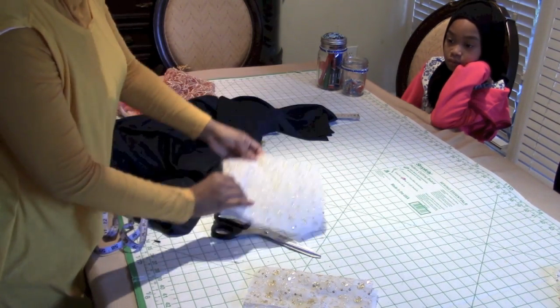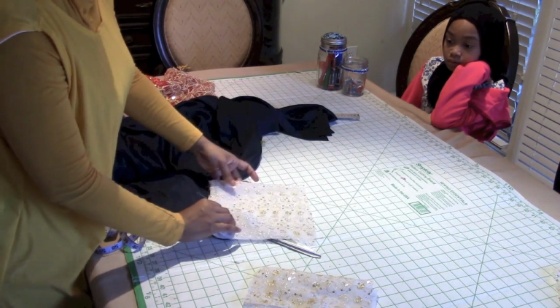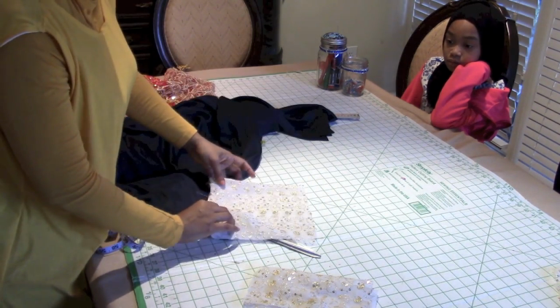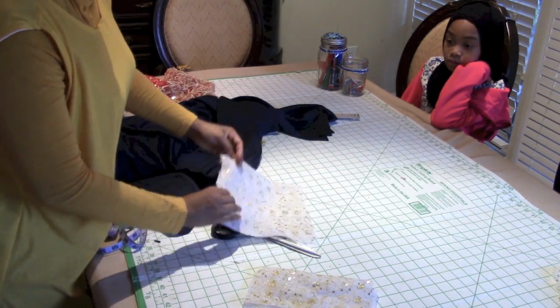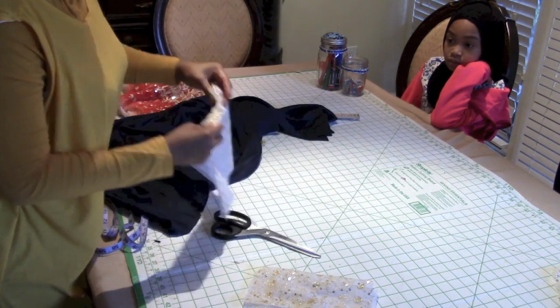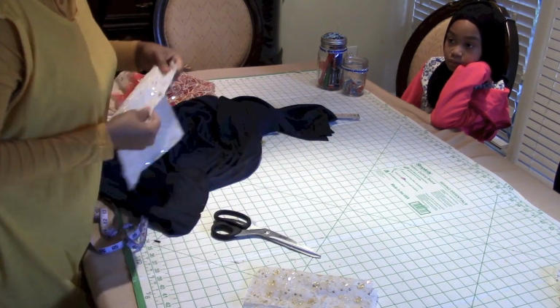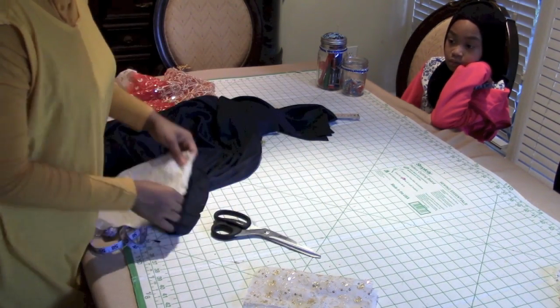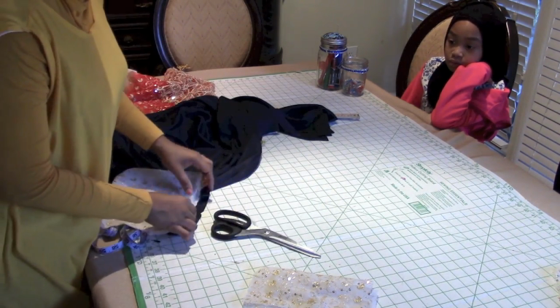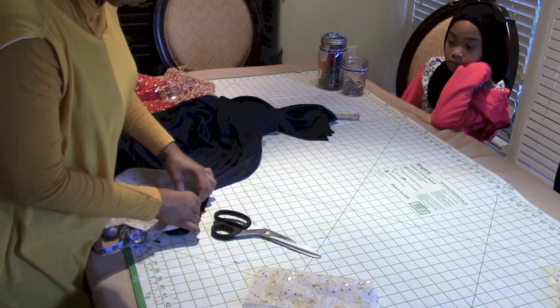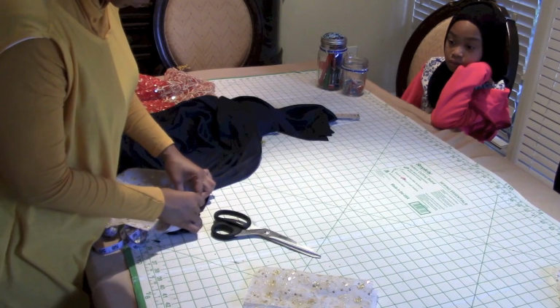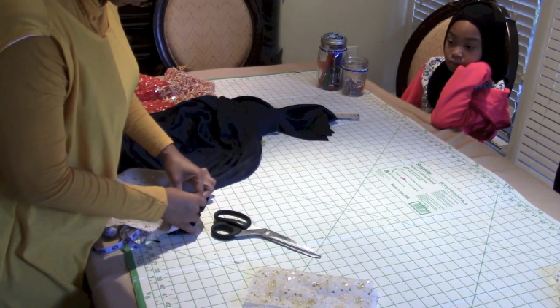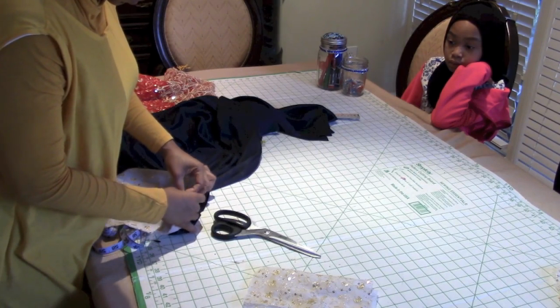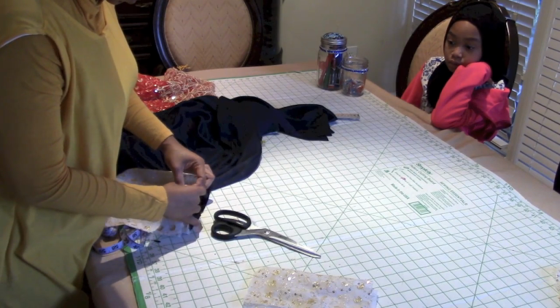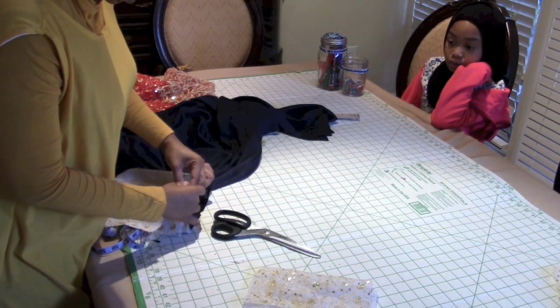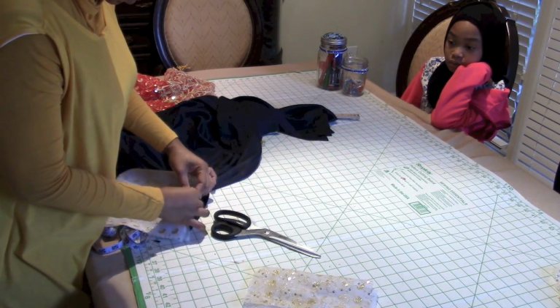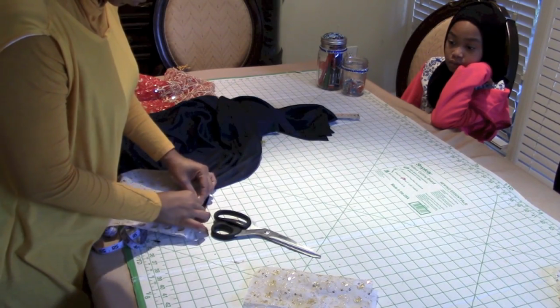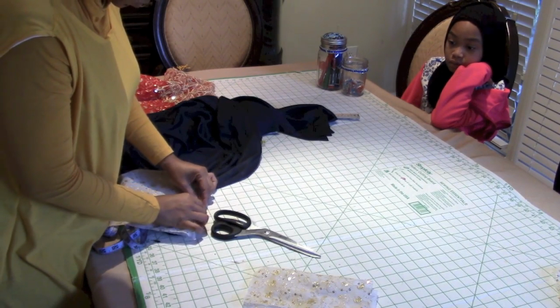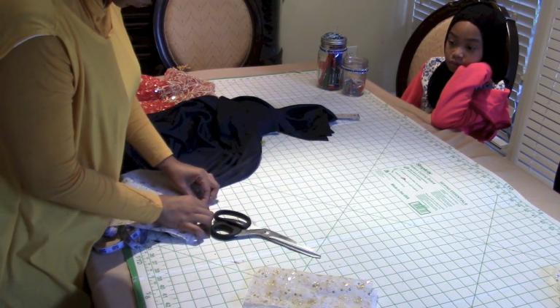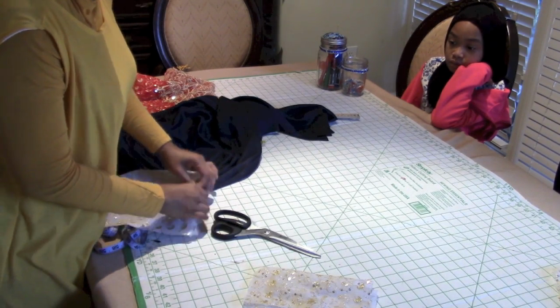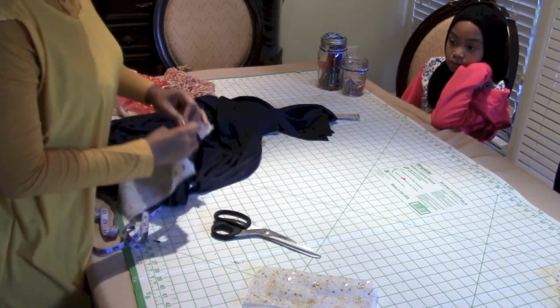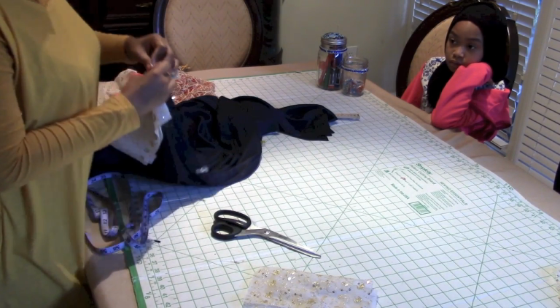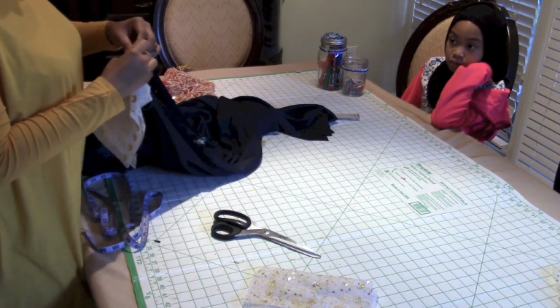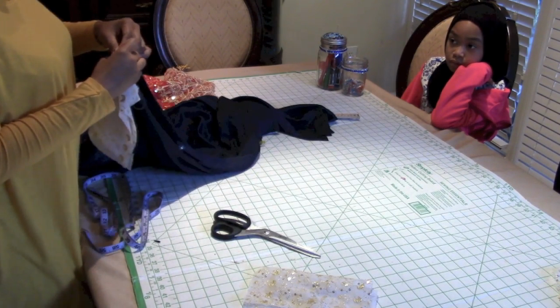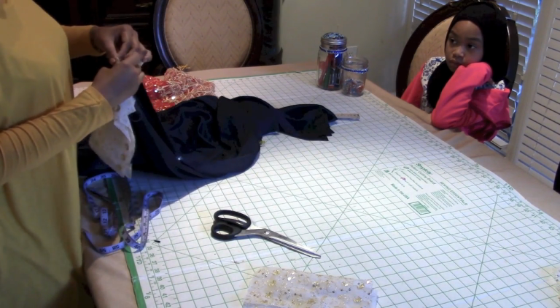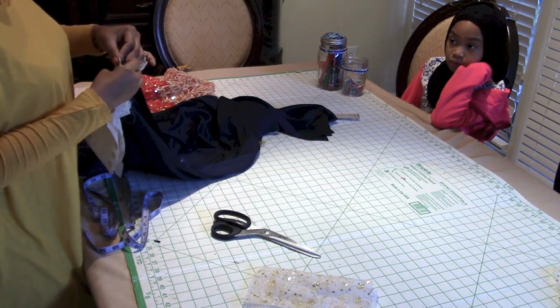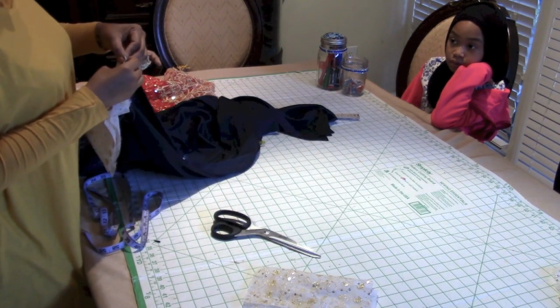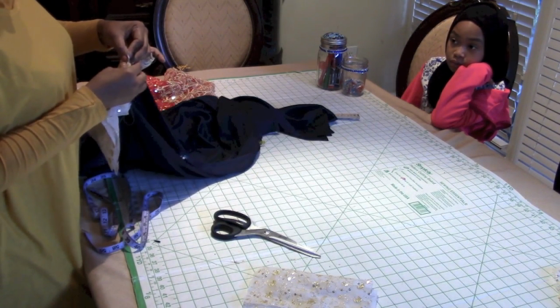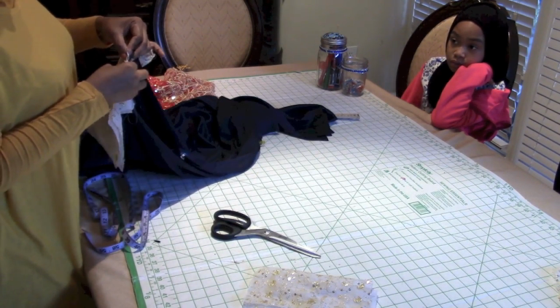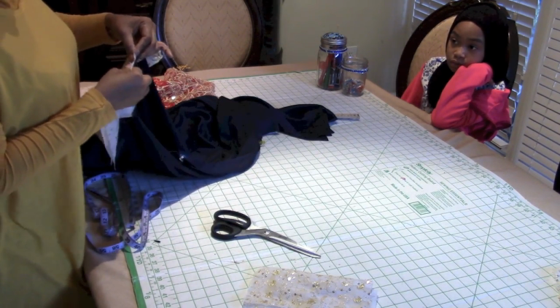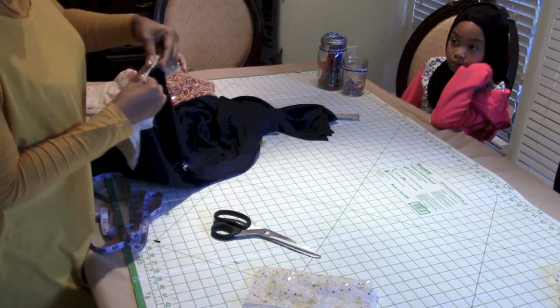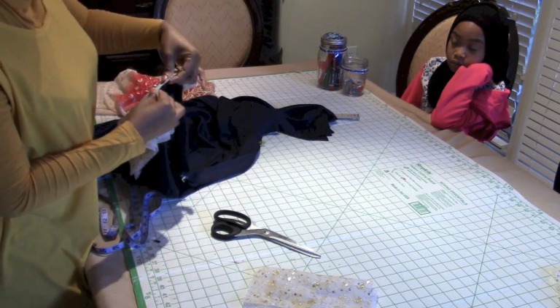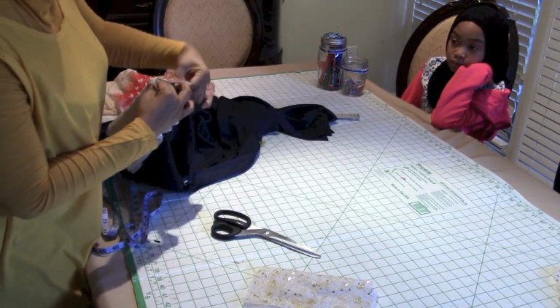Now attach right sides together — just attach it on the right side of the abaya. Because it's folded in half there will be no left or right side distinction to worry about.